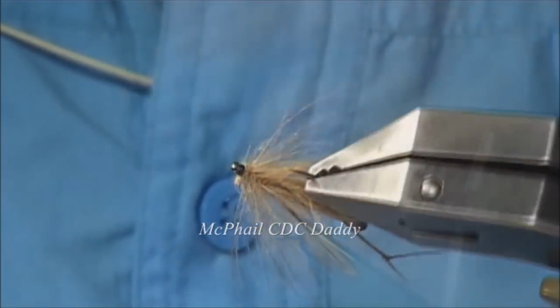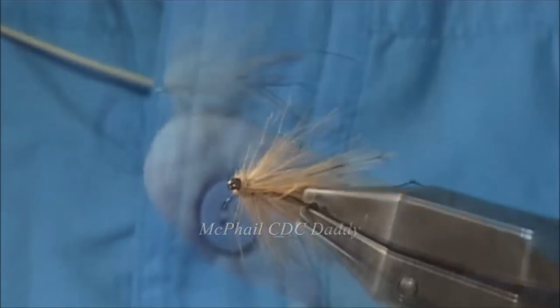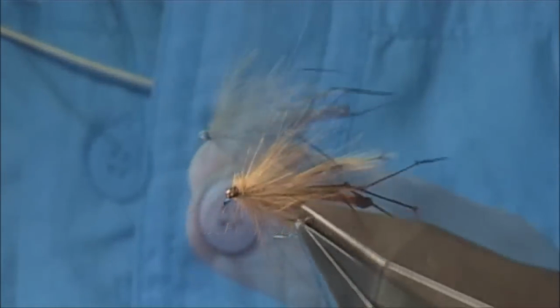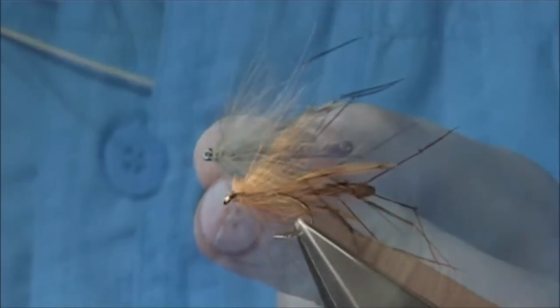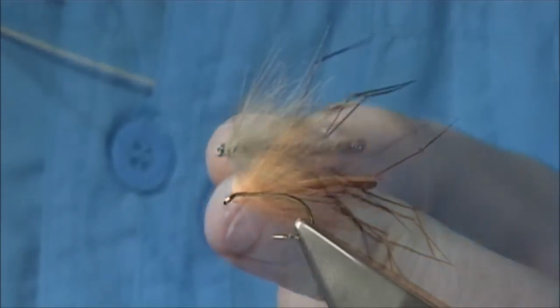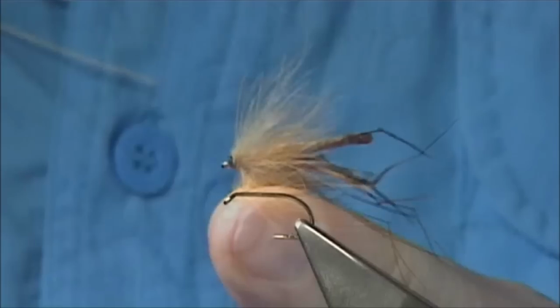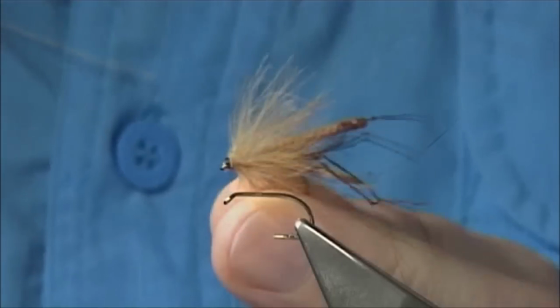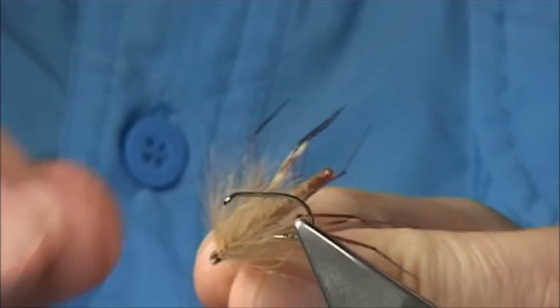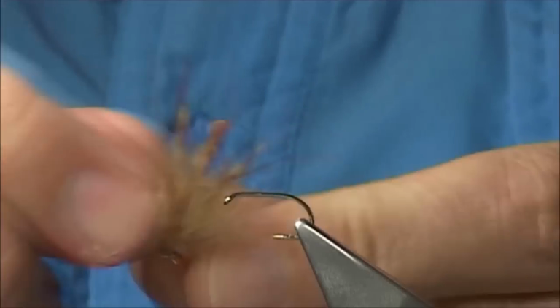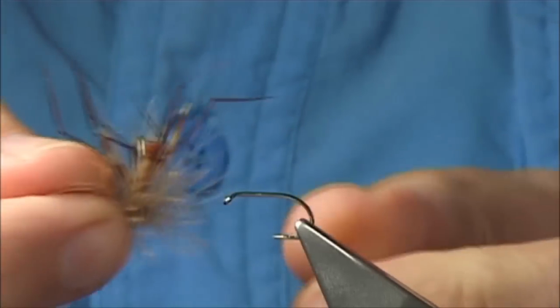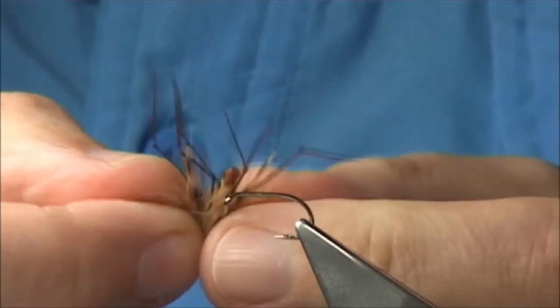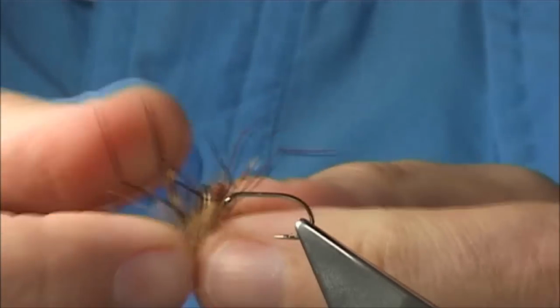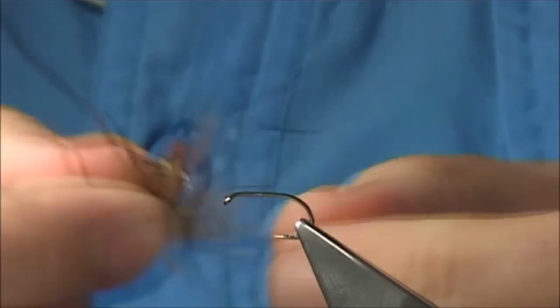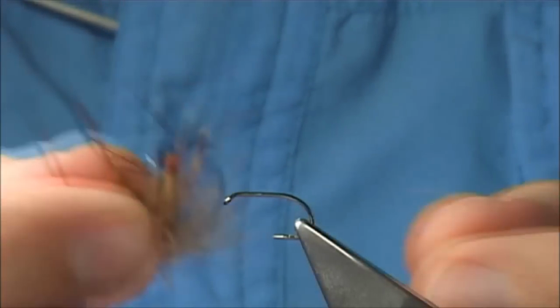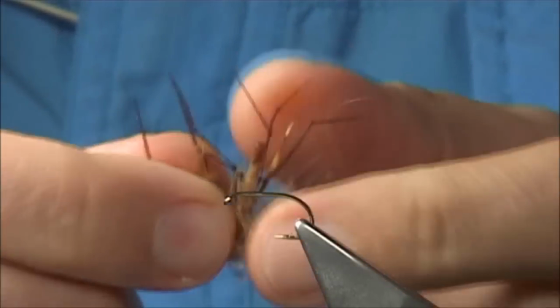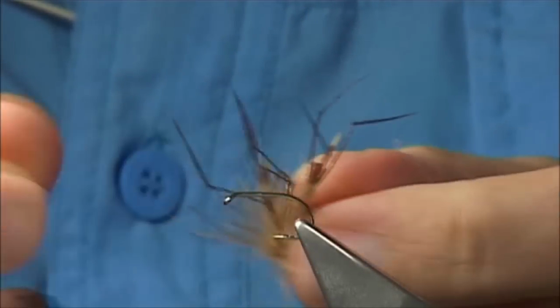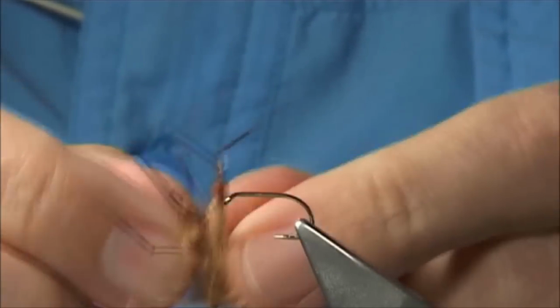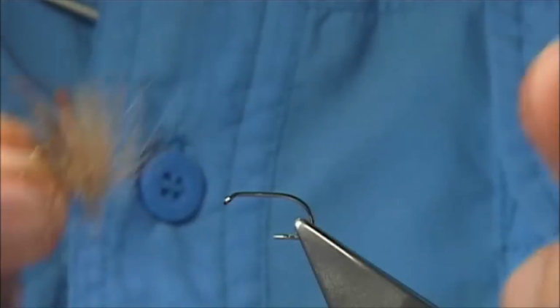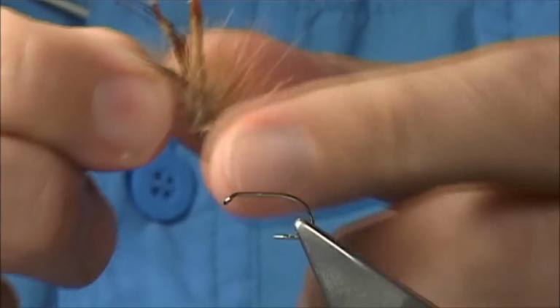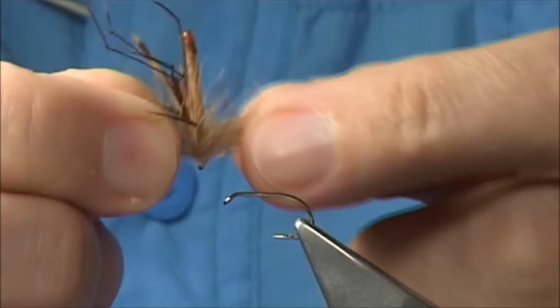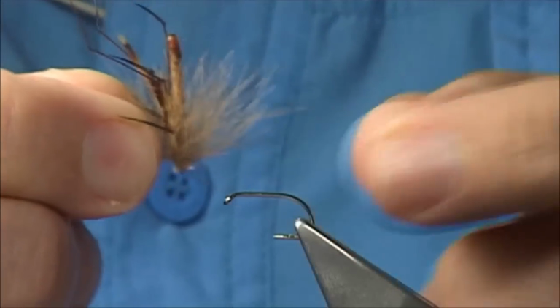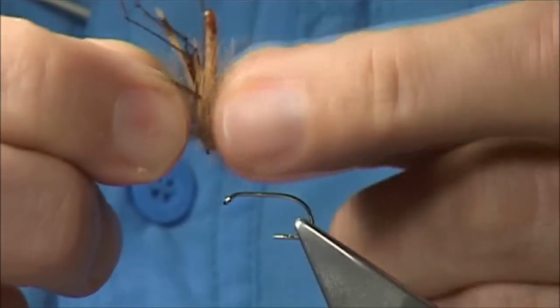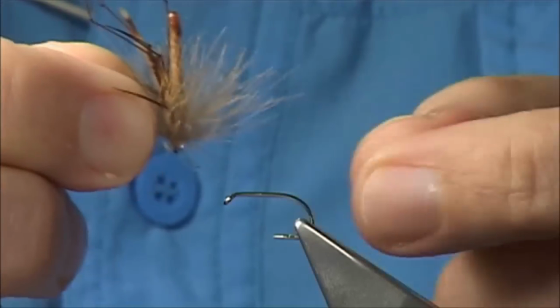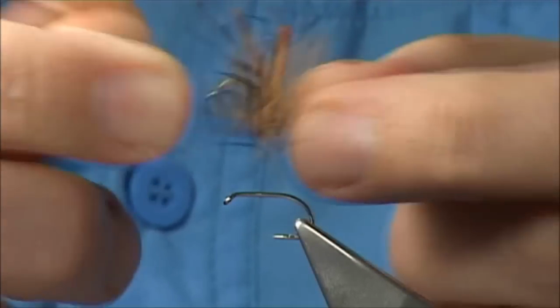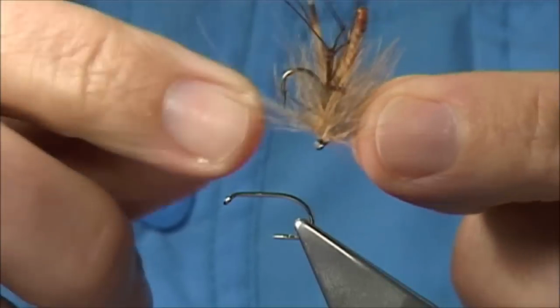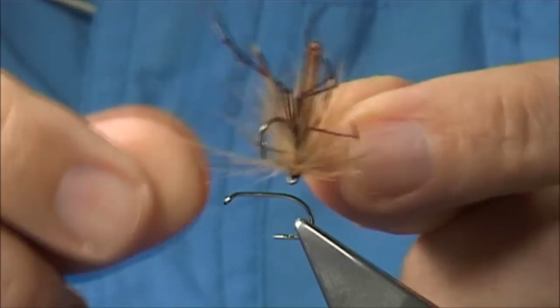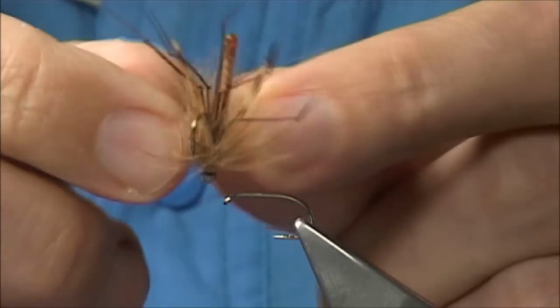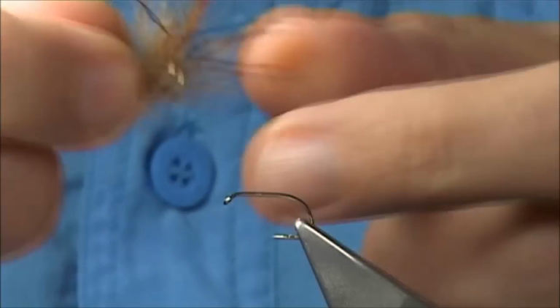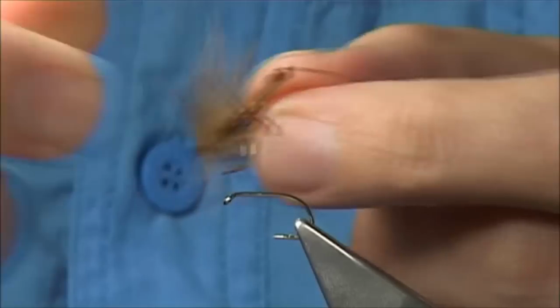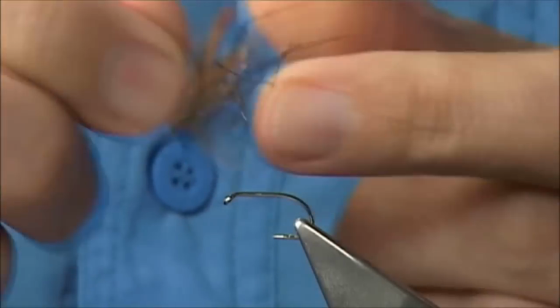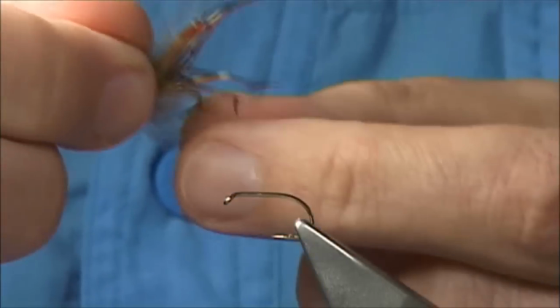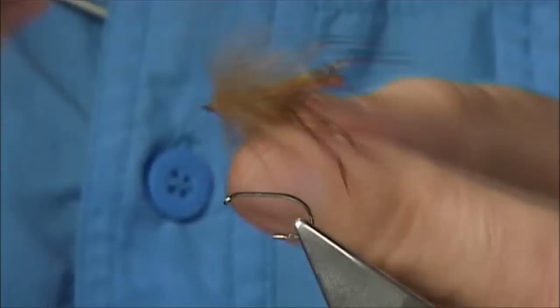This is what we call the CDC Daddy, a fly tied with CDC fibres and hackles that gives a great impression on the water.